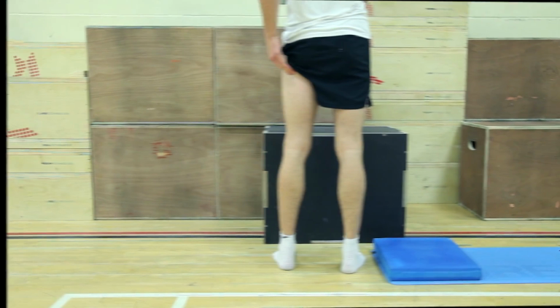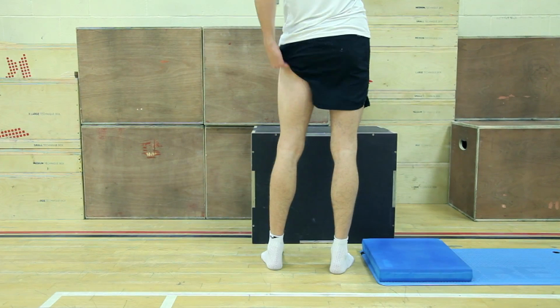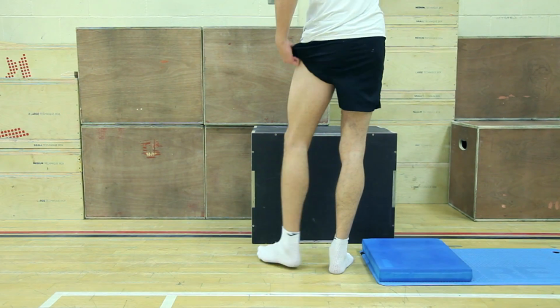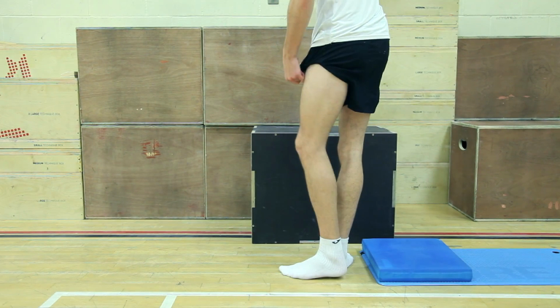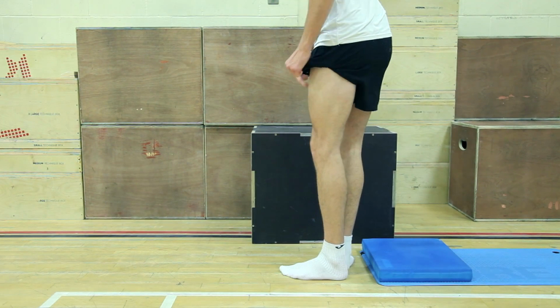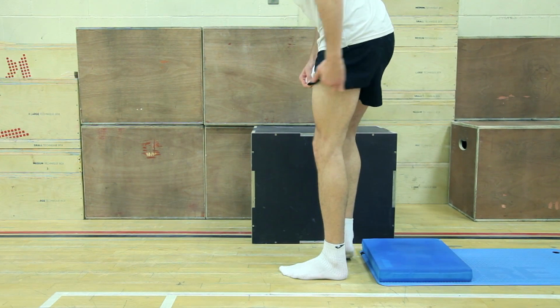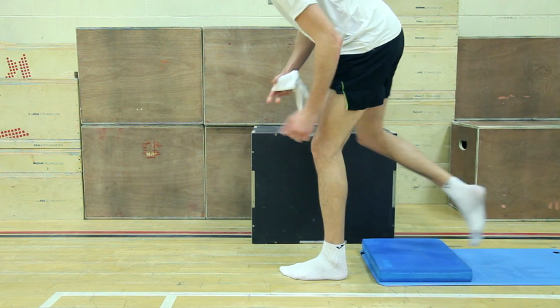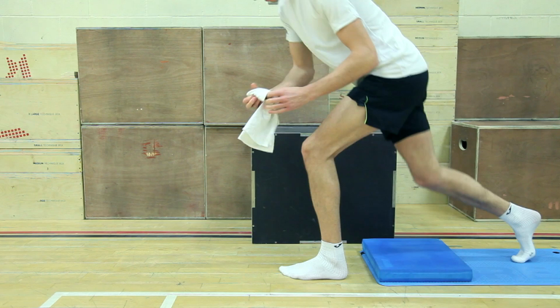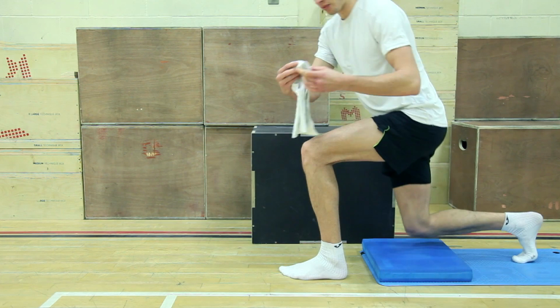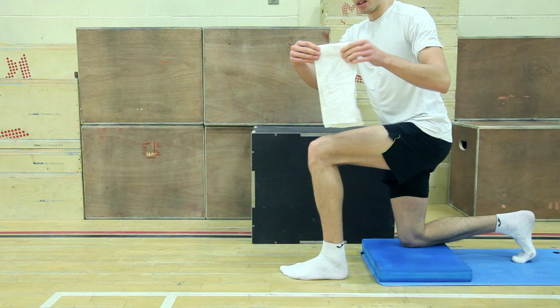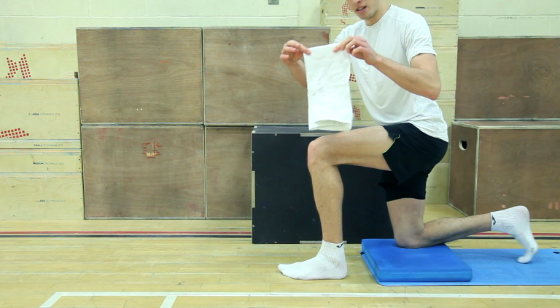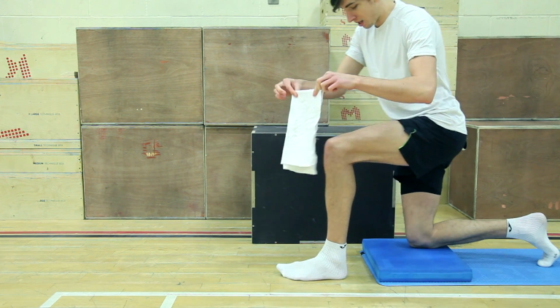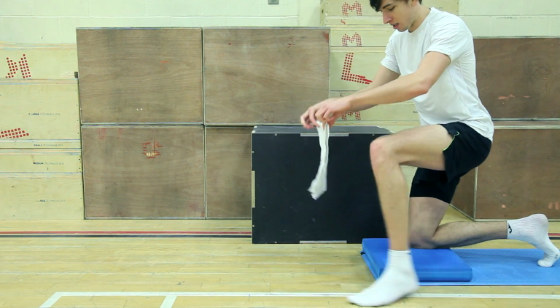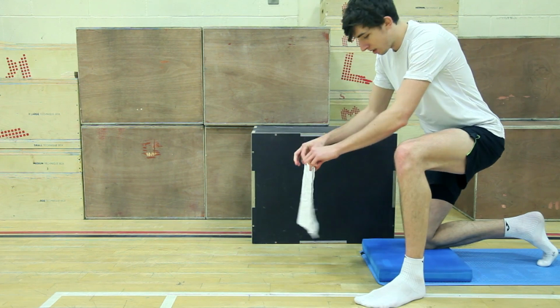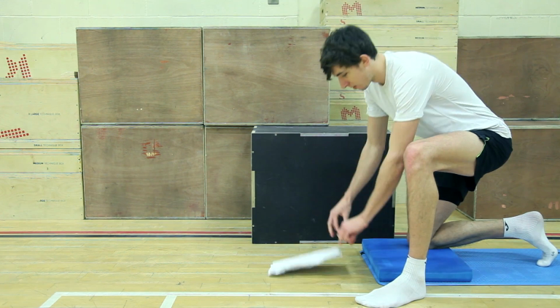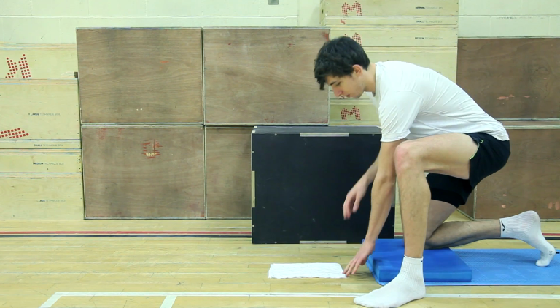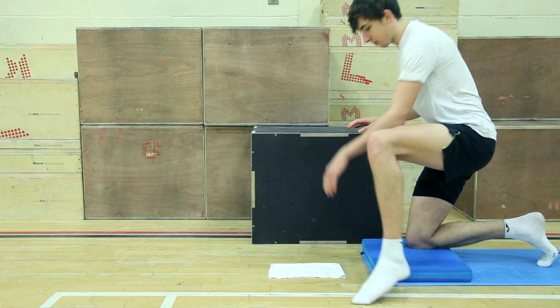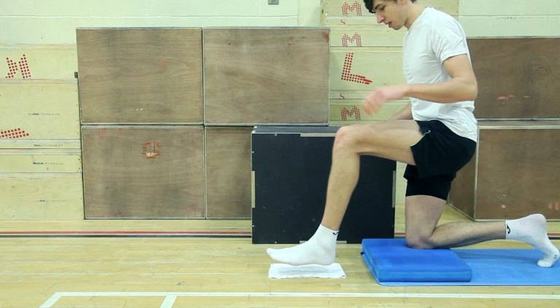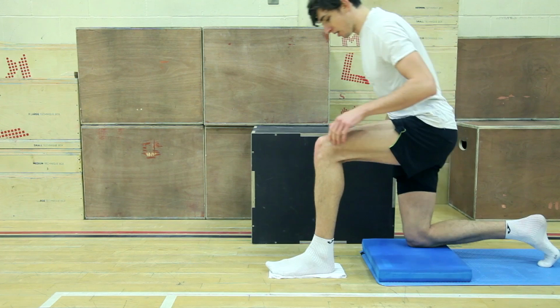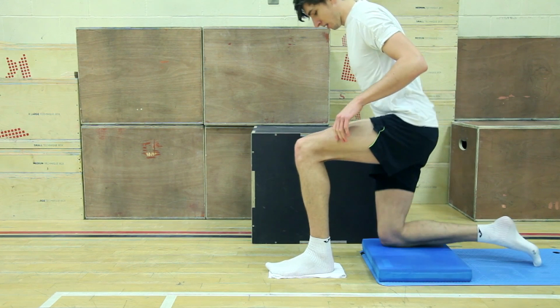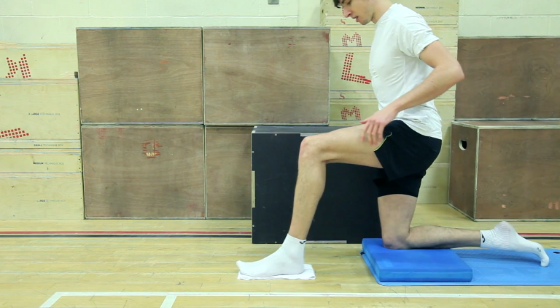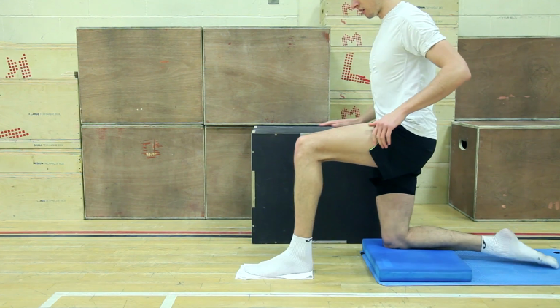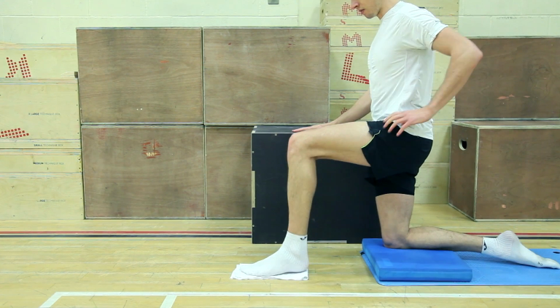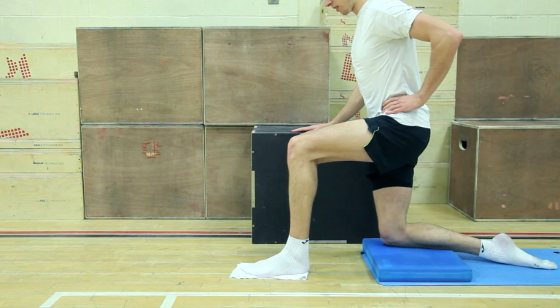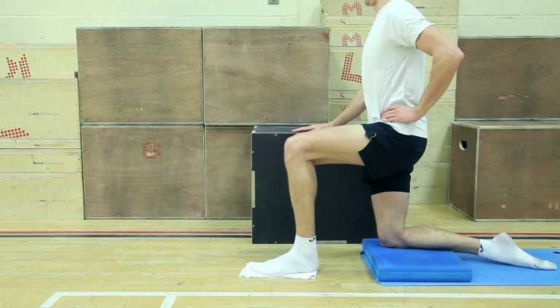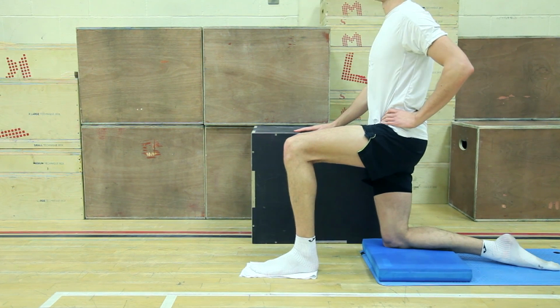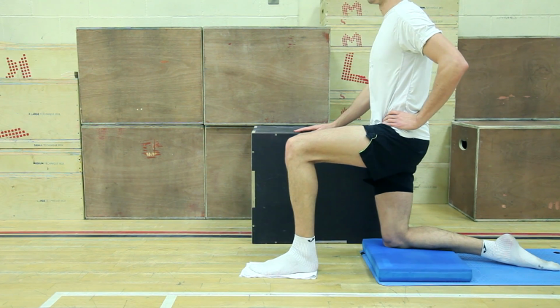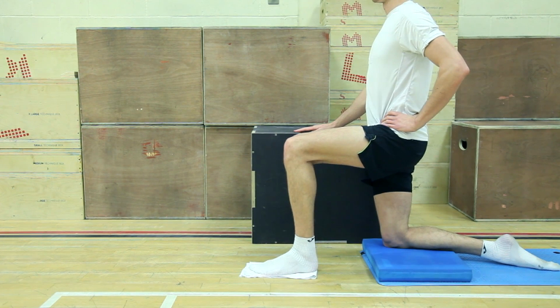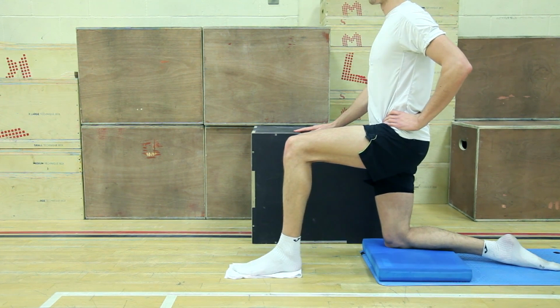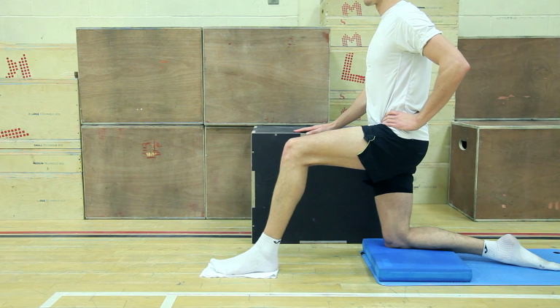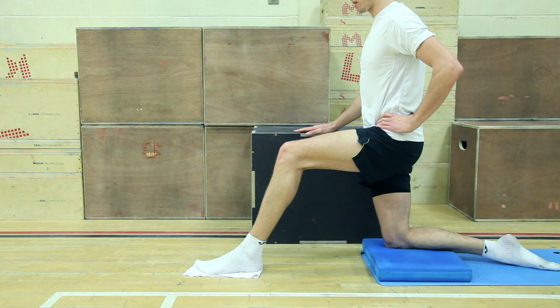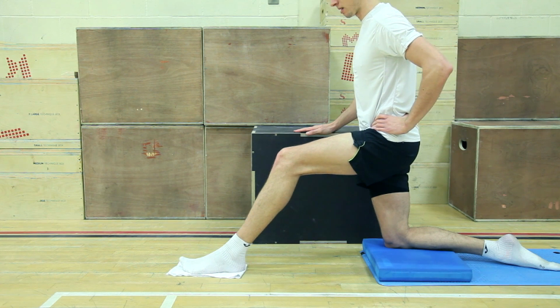Before starting this exercise, make sure you have a cushion or a mat to protect your opposite knee, and you also need a small piece of material acting as your slider. Place your foot on the material and make sure you are kneeling nice and tall.